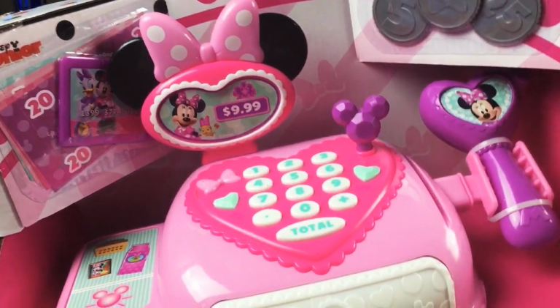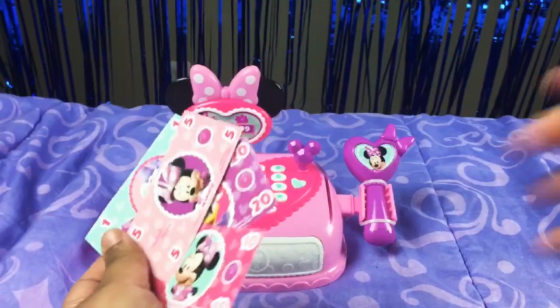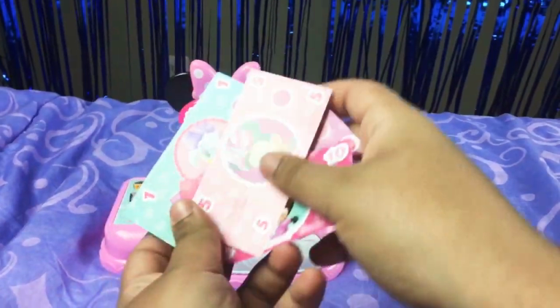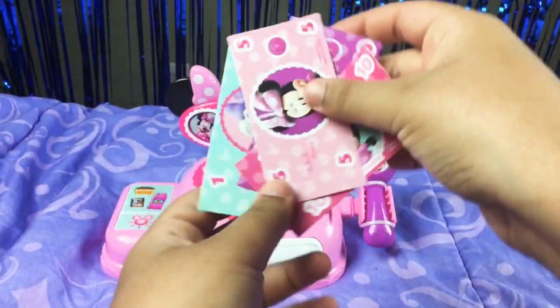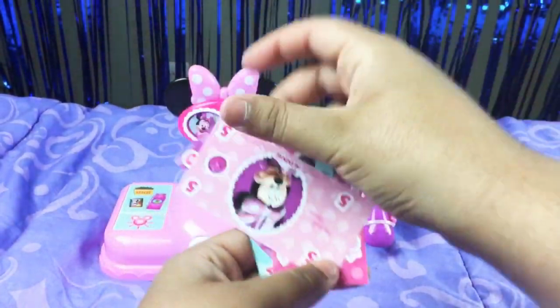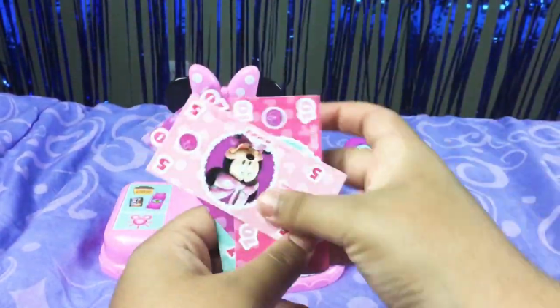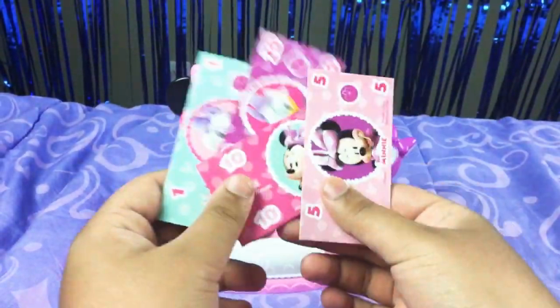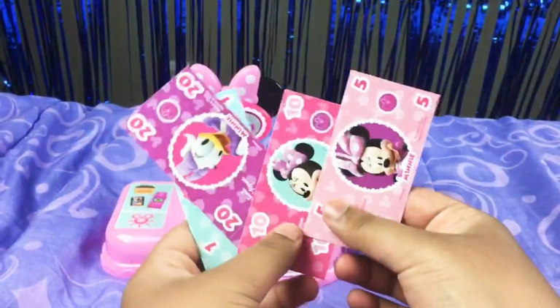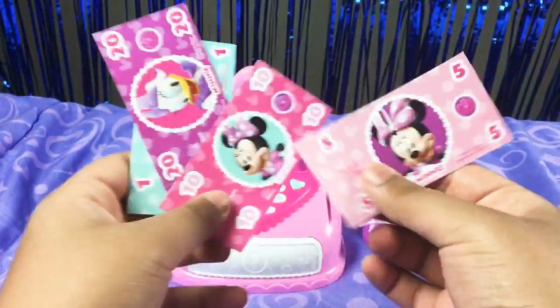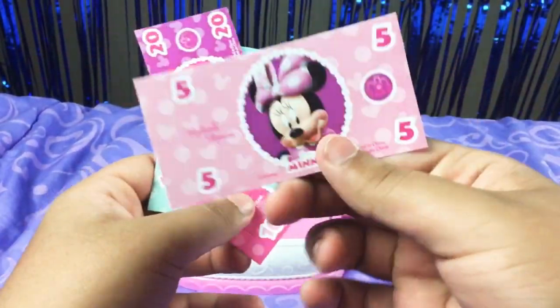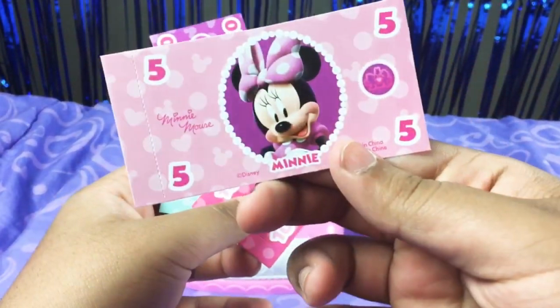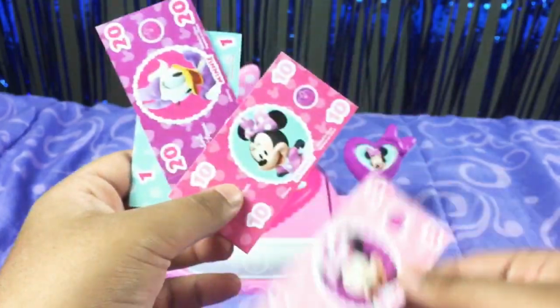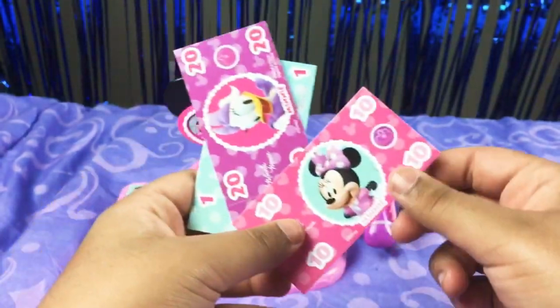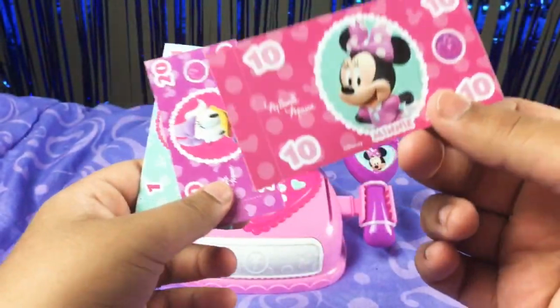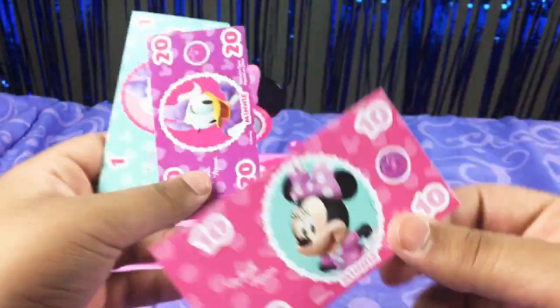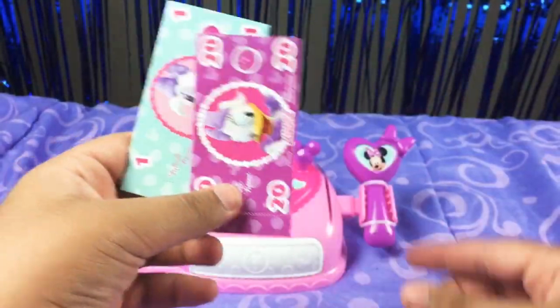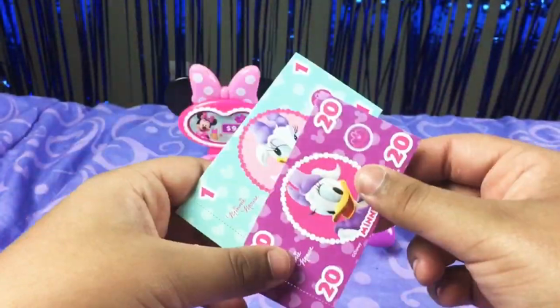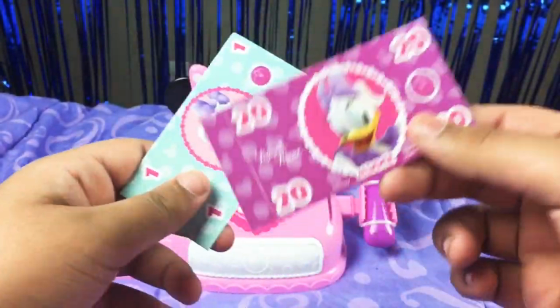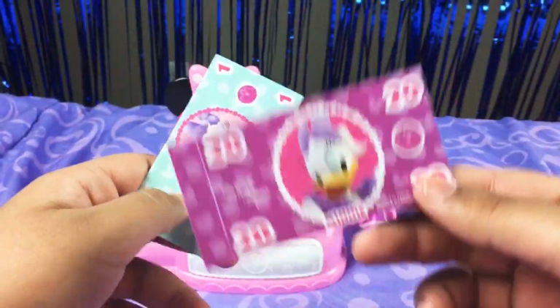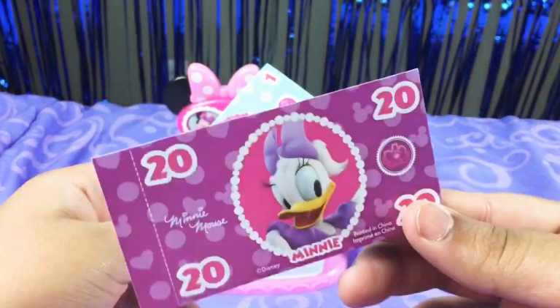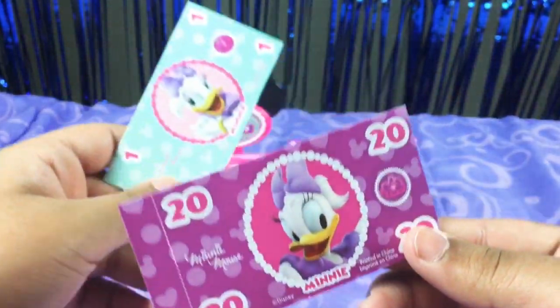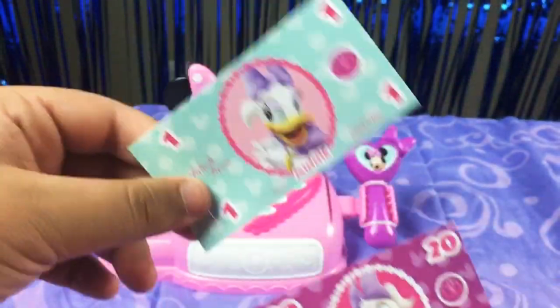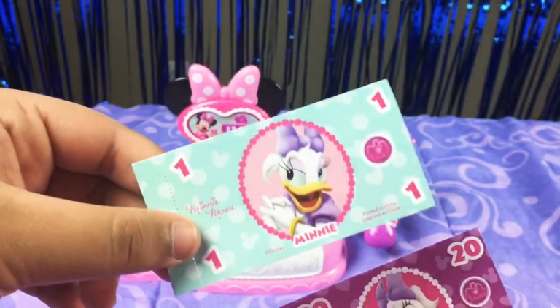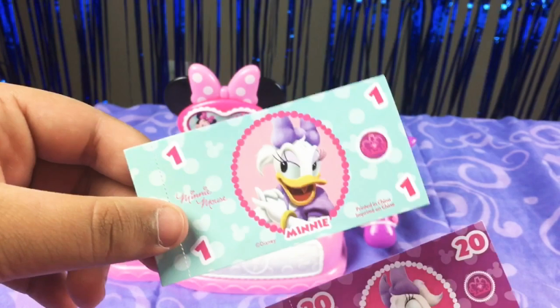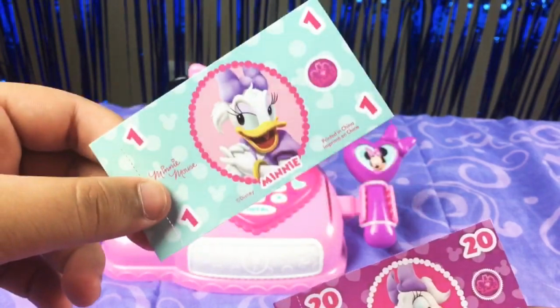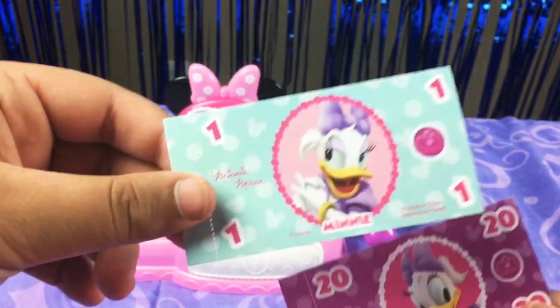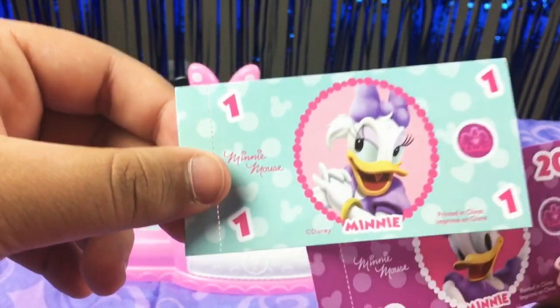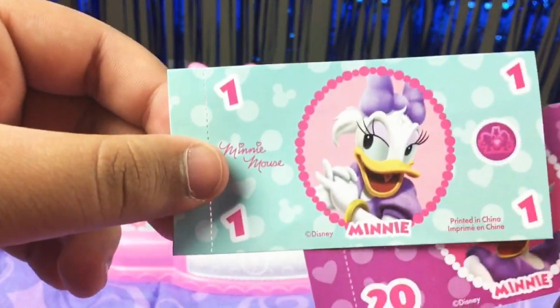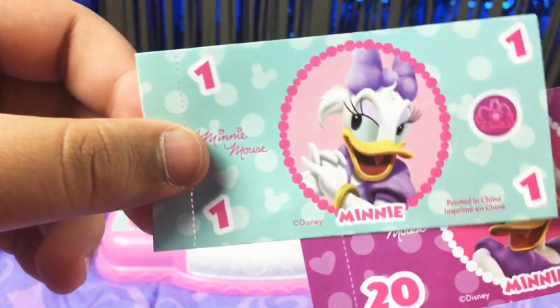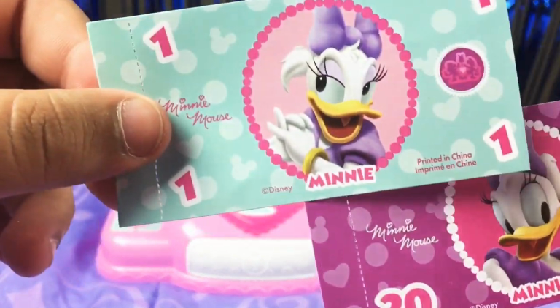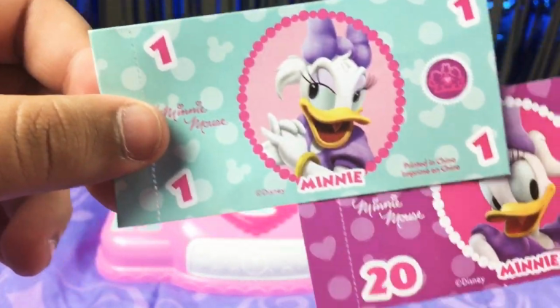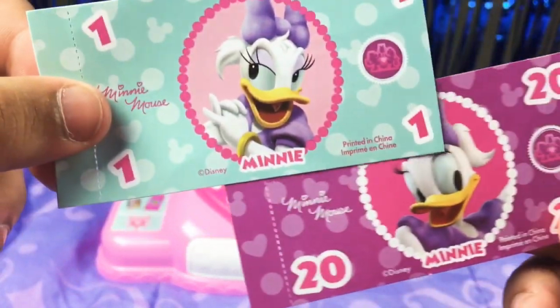As I said, the Mini Mel set comes with some money: Mini Mel's $5 bill, Mini Mel's $10 bill, Daisy Duck $20 bill, and Daisy Duck $1 bill. But it has Mini's Boutique on it — that's really weird.